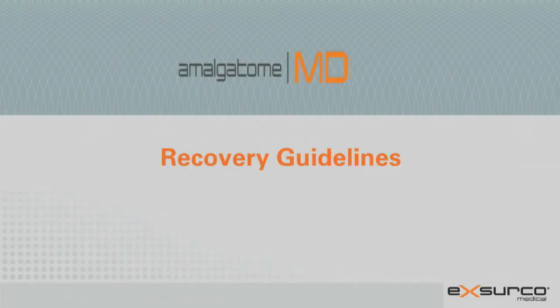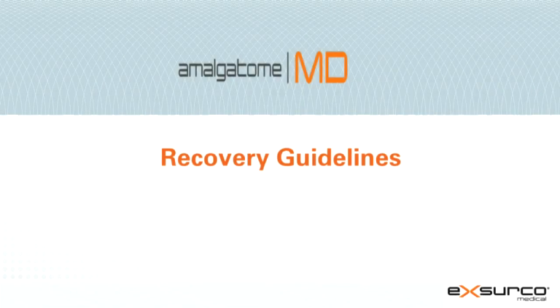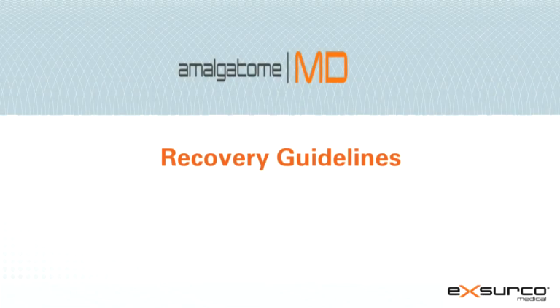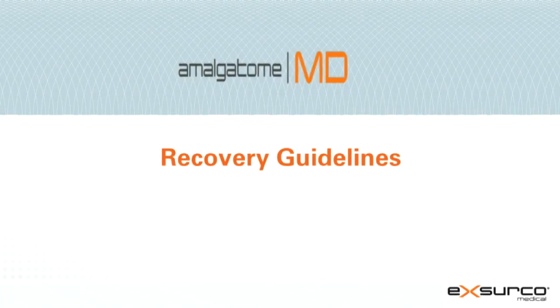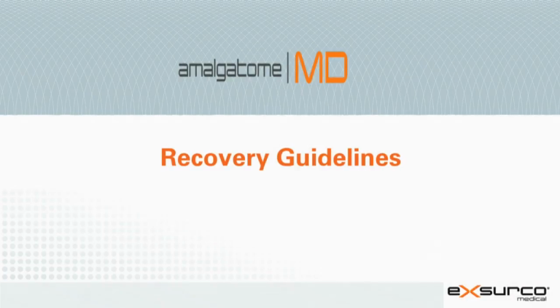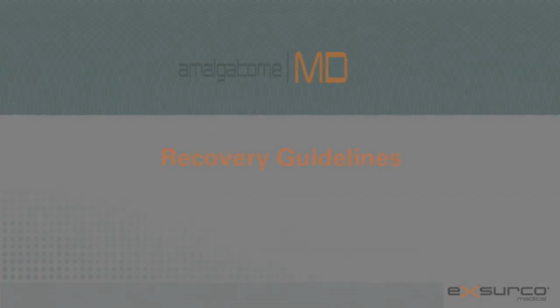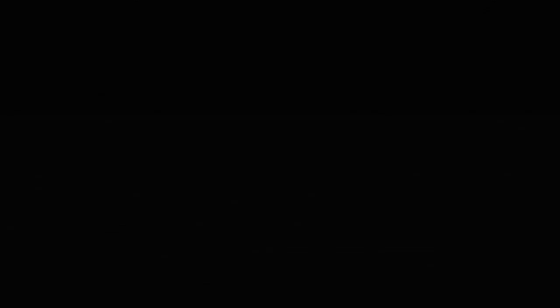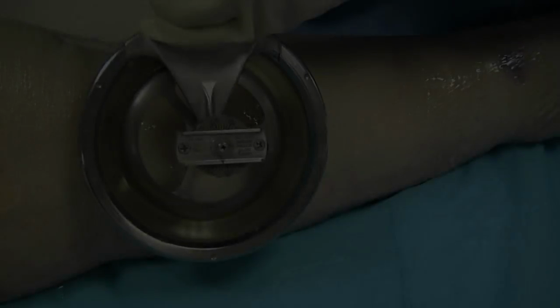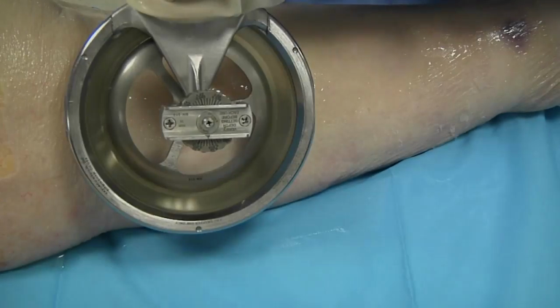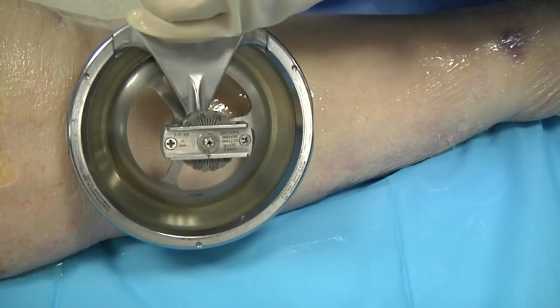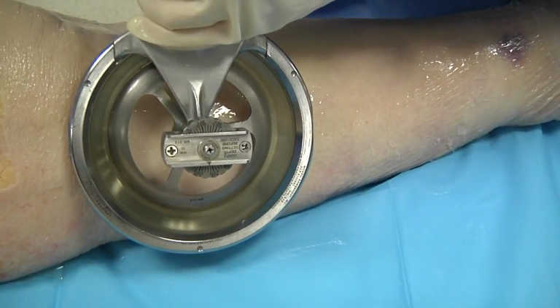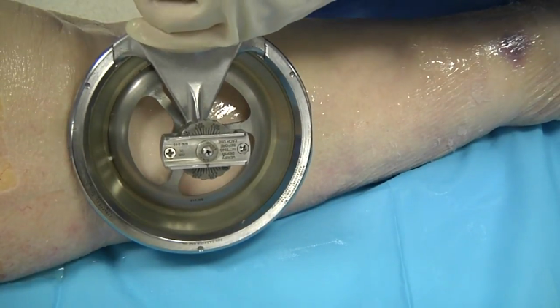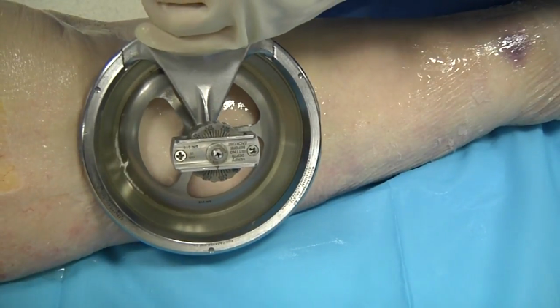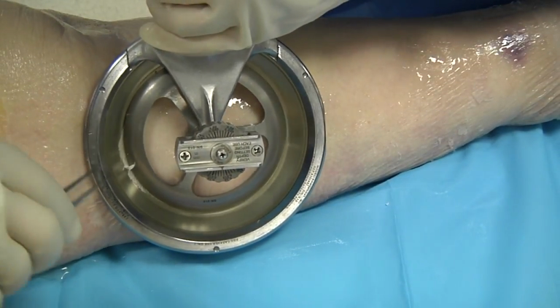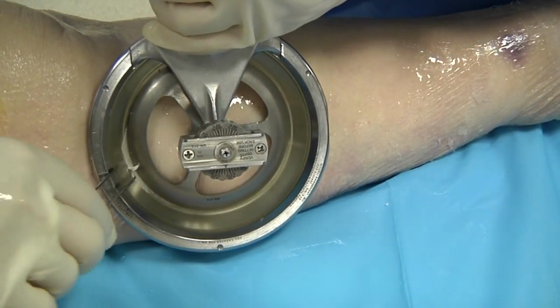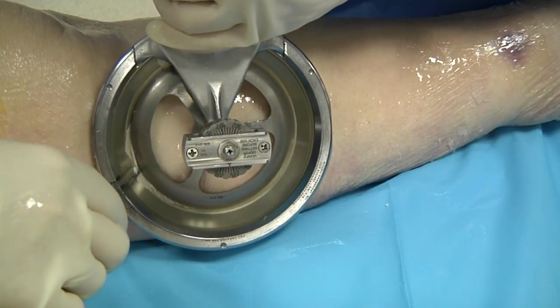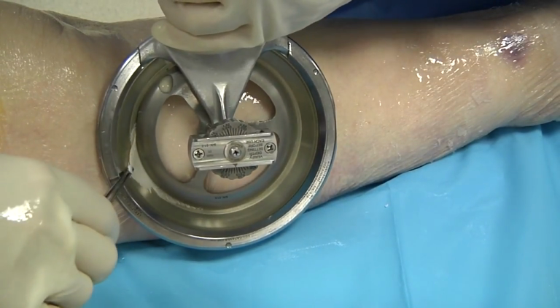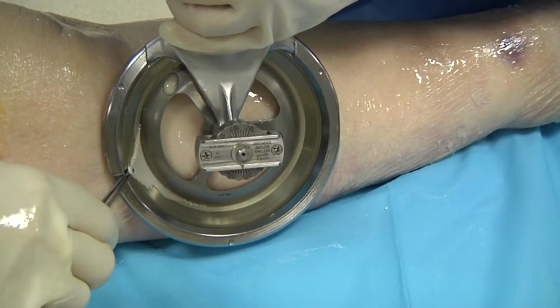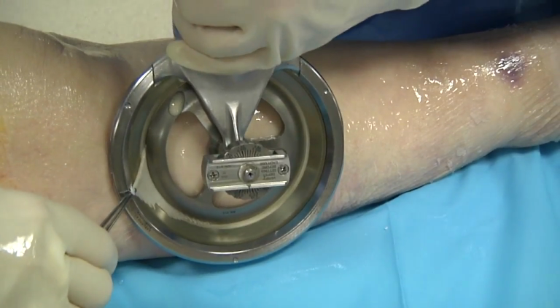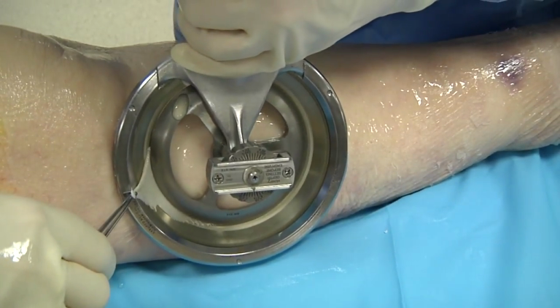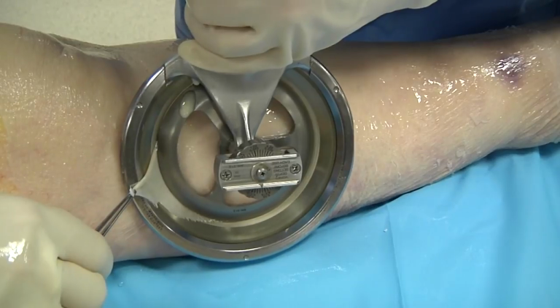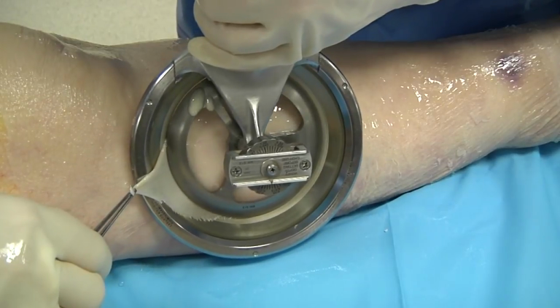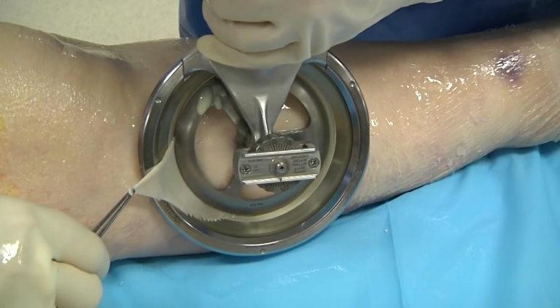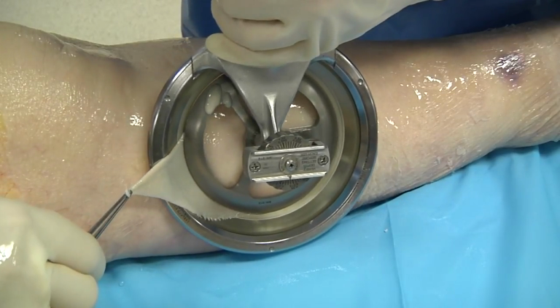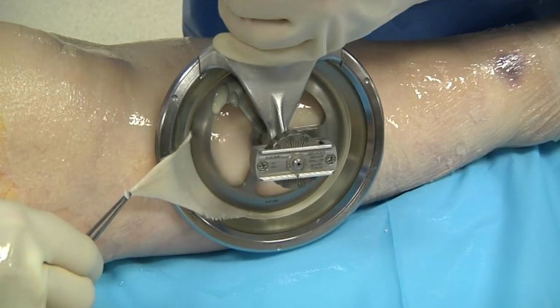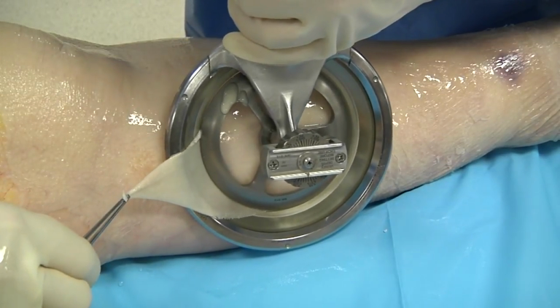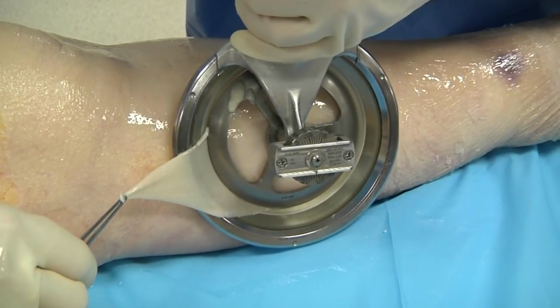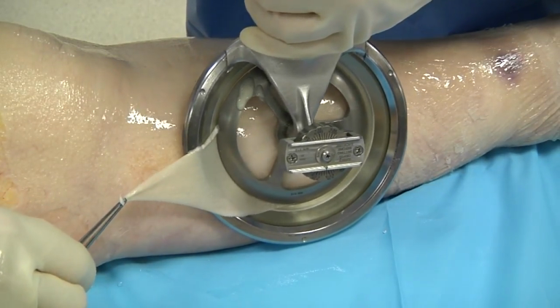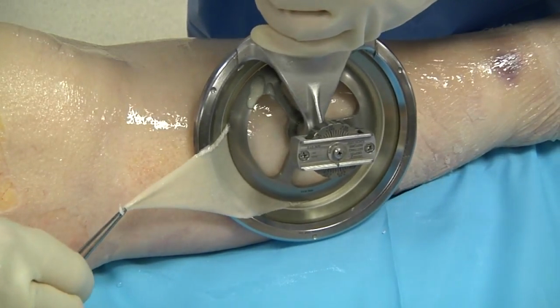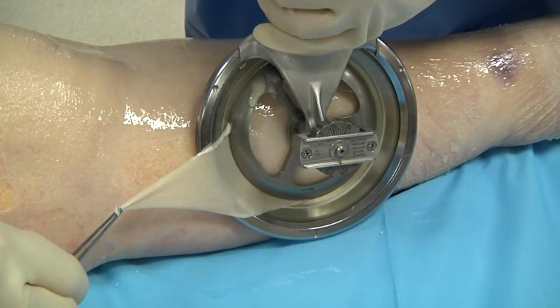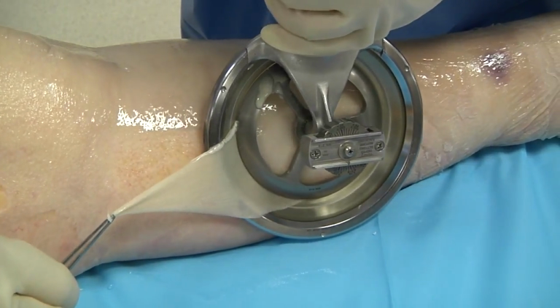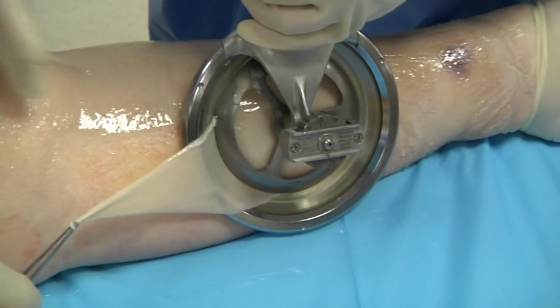Recovery Guidelines. Position the head of the device at the desired starting point. Using a slight downward pressure to ensure the cutting edge of the blade maintains contact with the recovery site. Only light pressure is required.